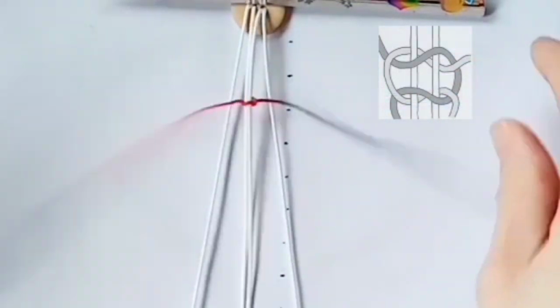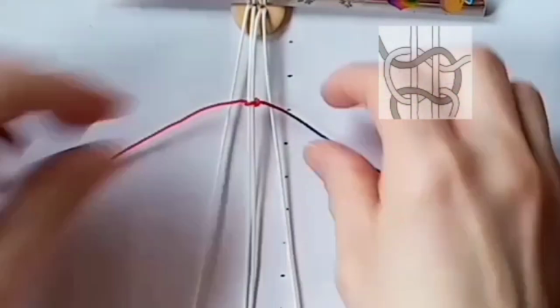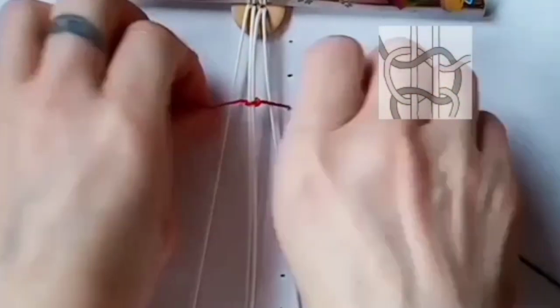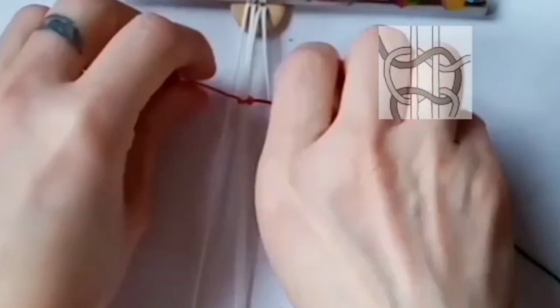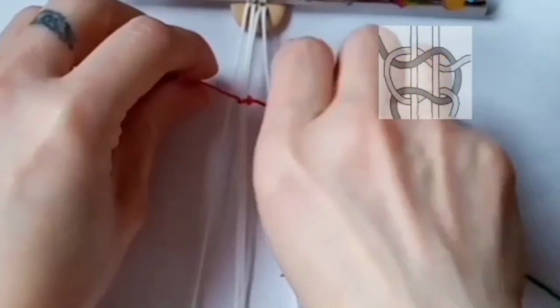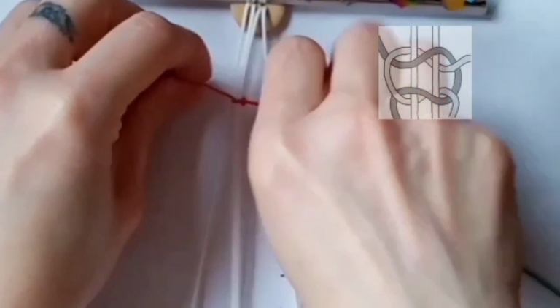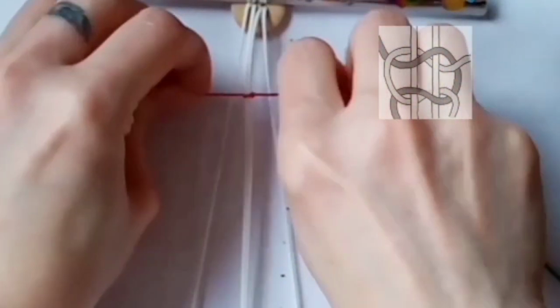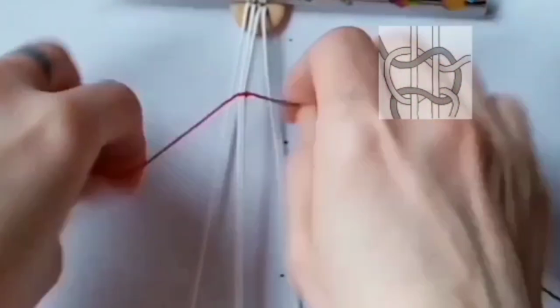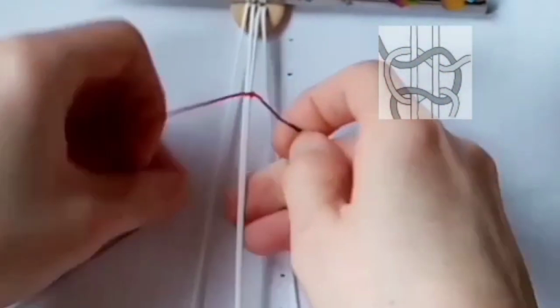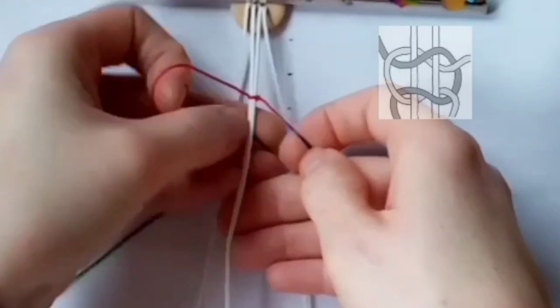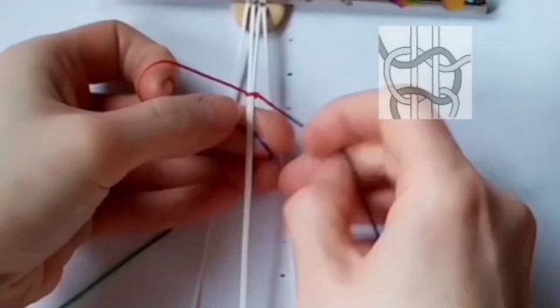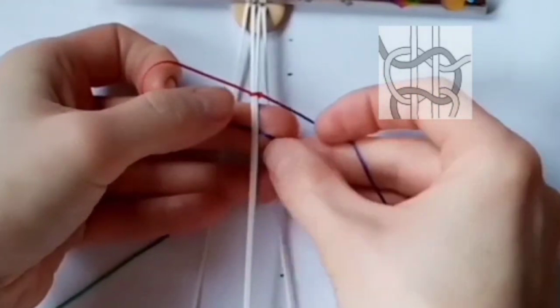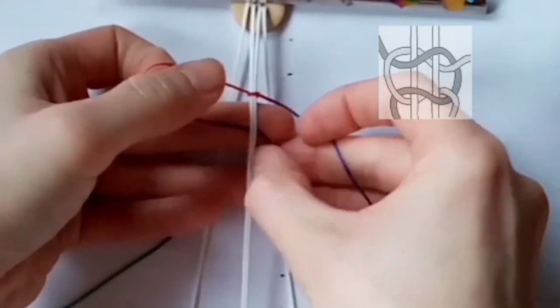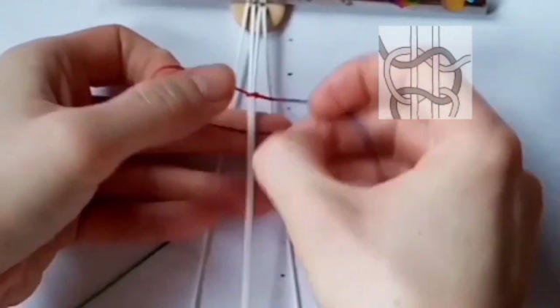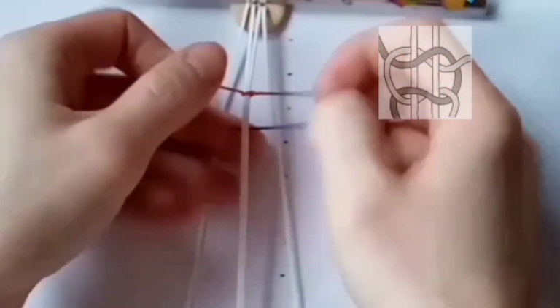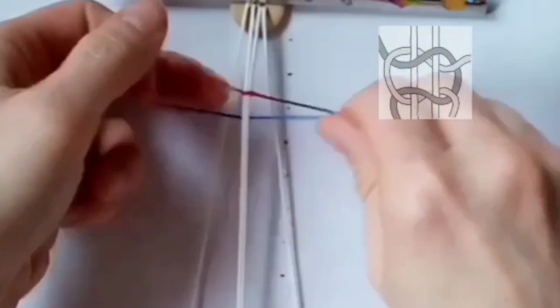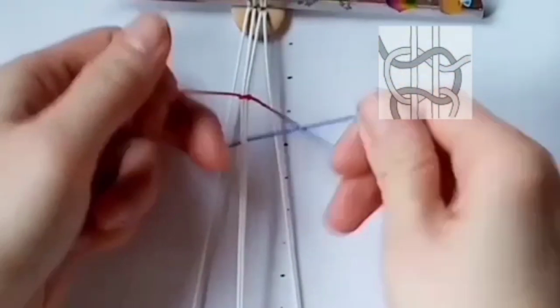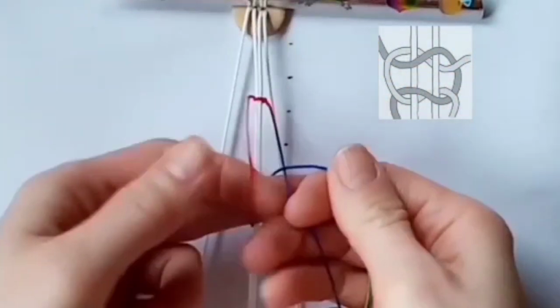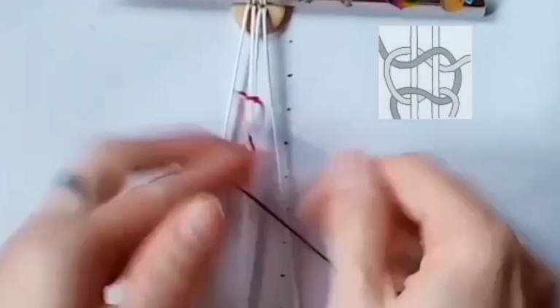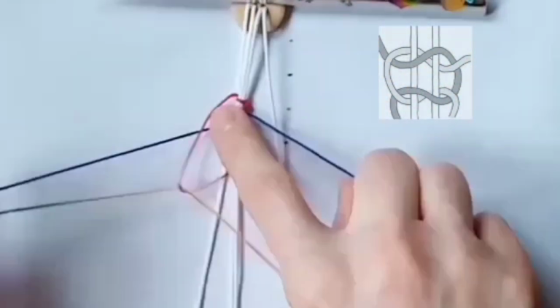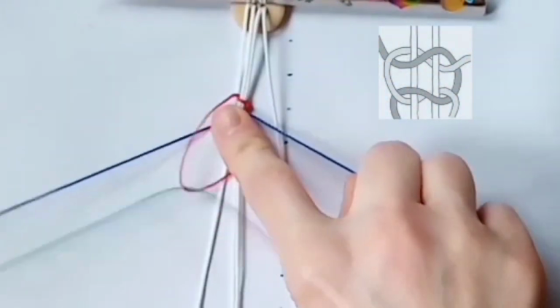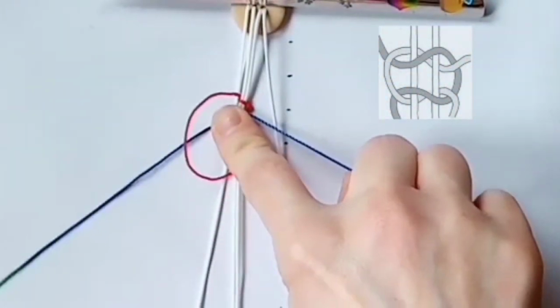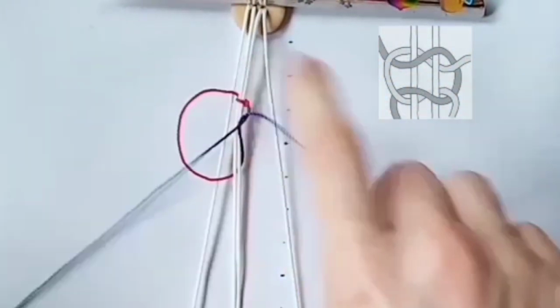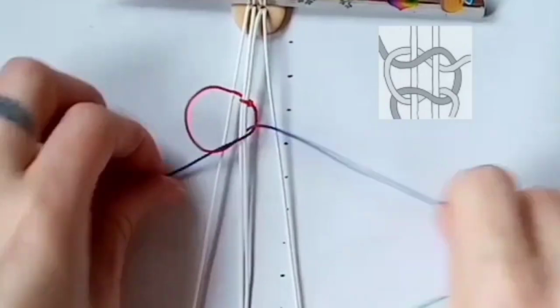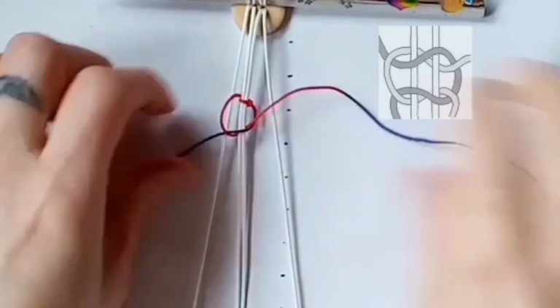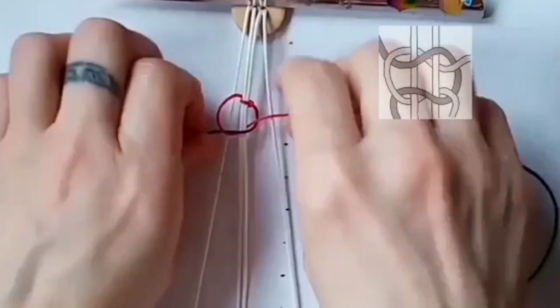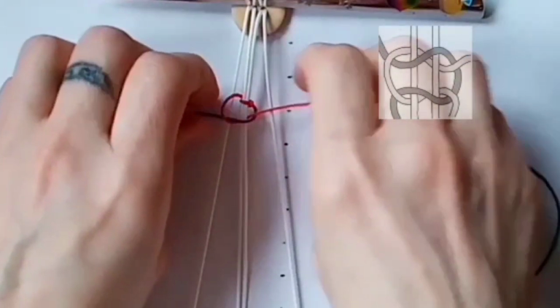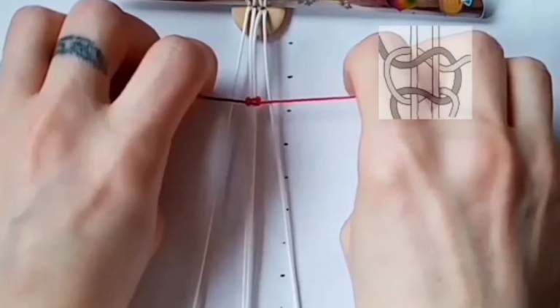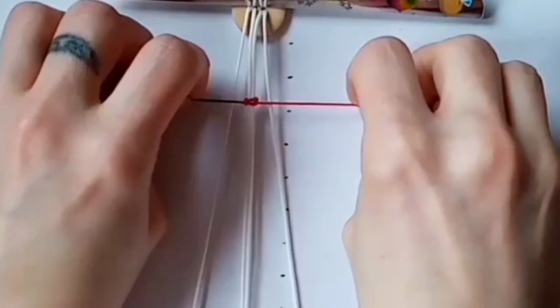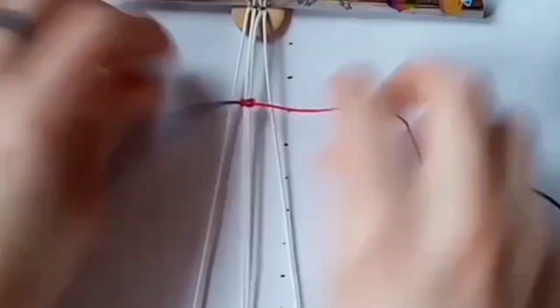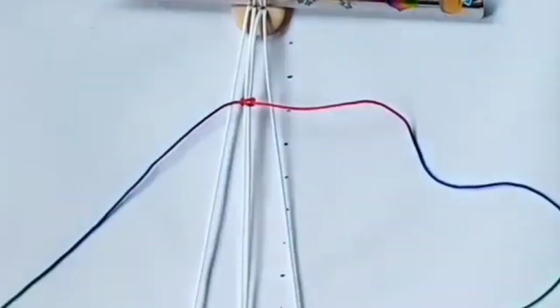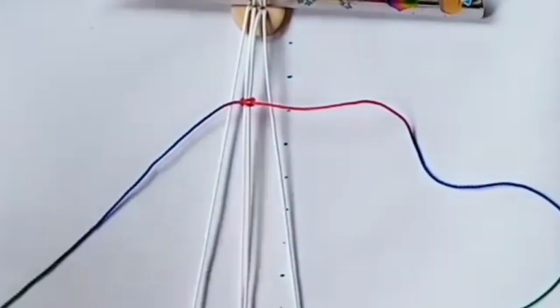Tighten this and you've got it attached to your cord. For the second half, just work under and then under with the right-hand side, then pull through, and you've done your first square knot. You can push this up against your button.